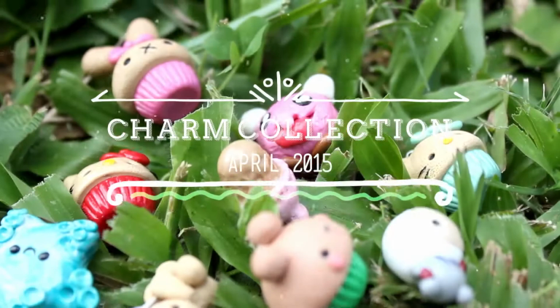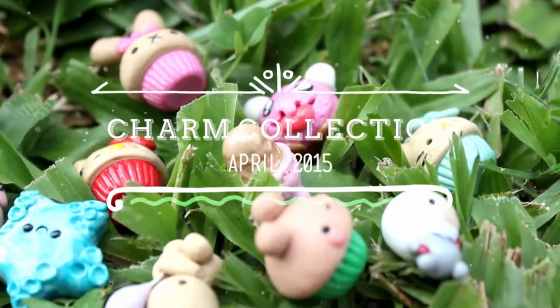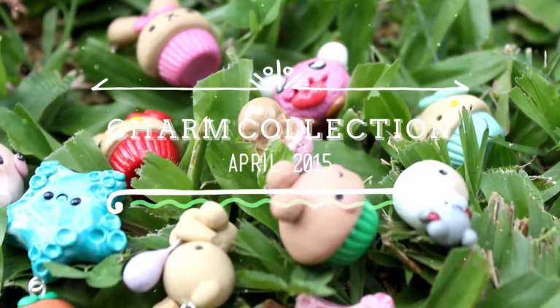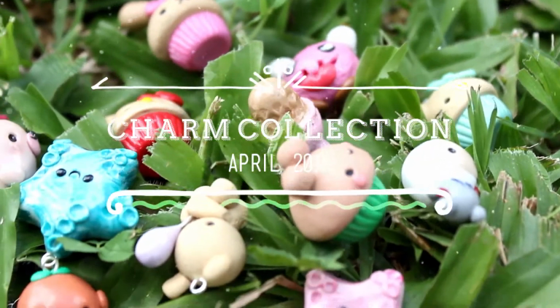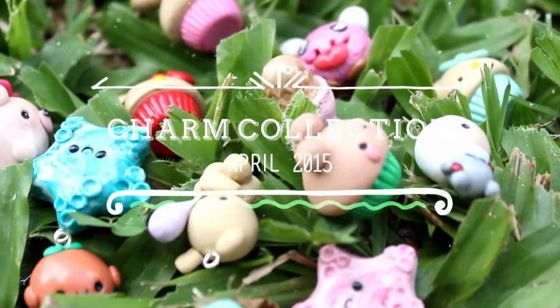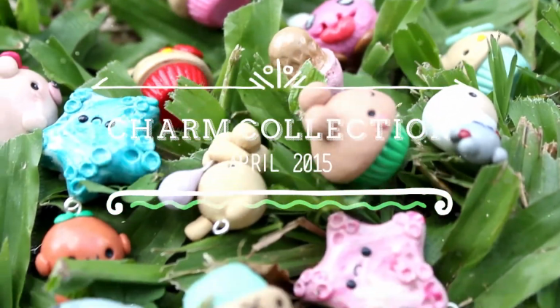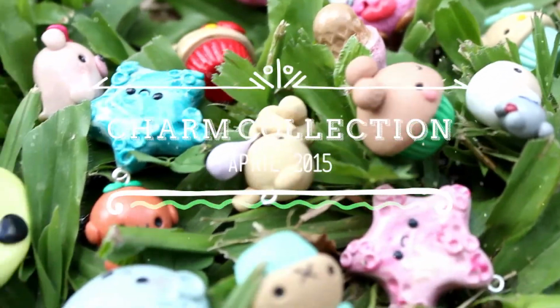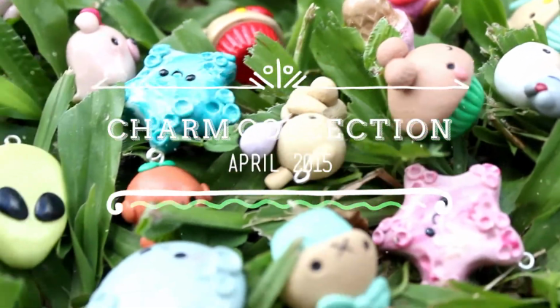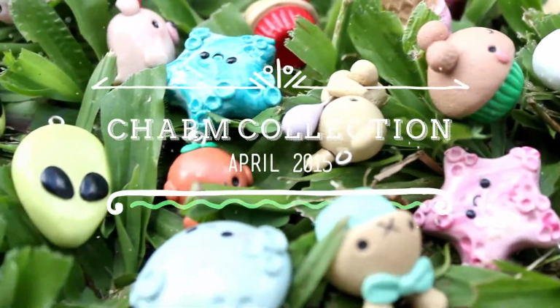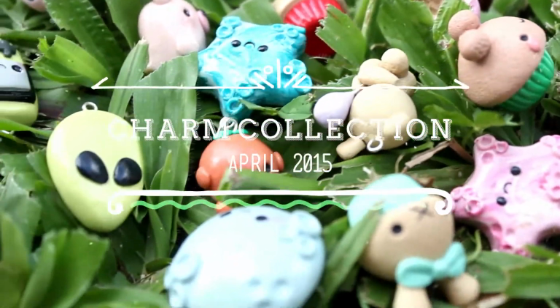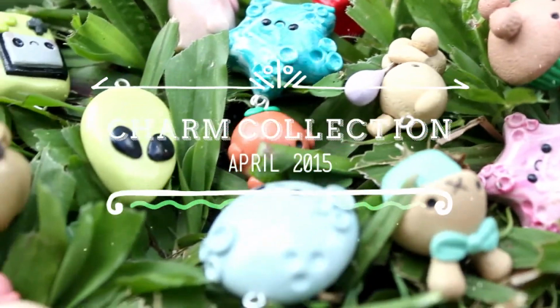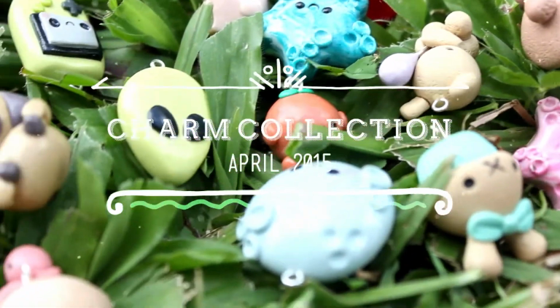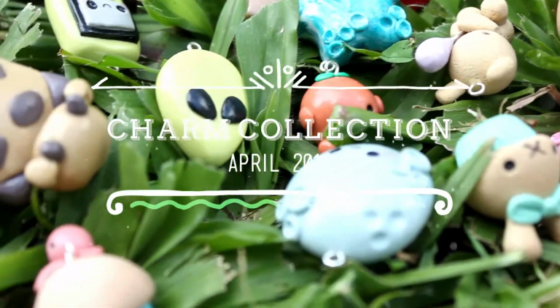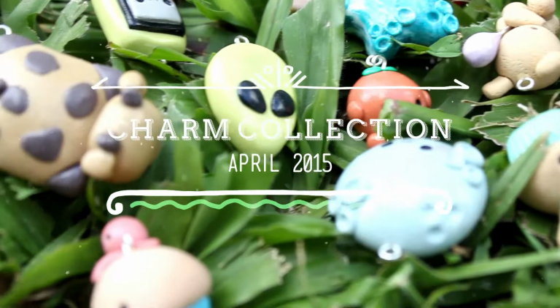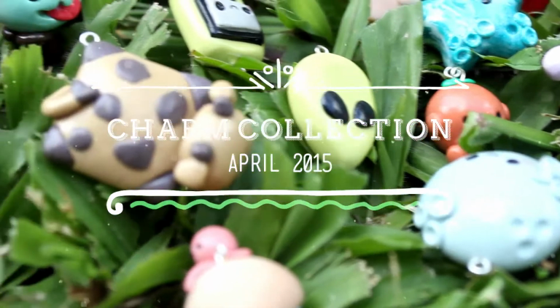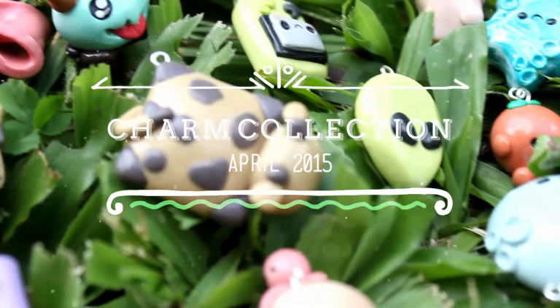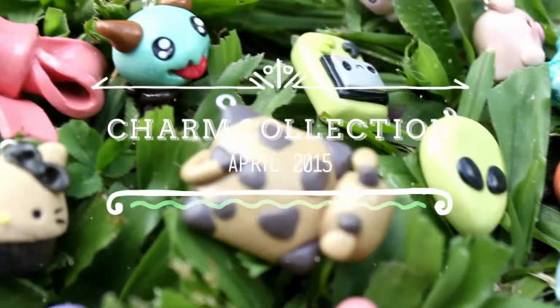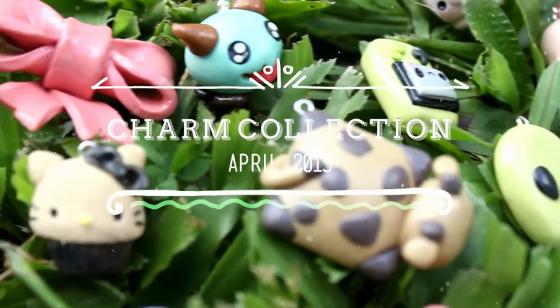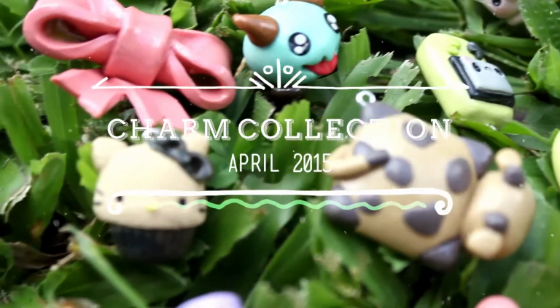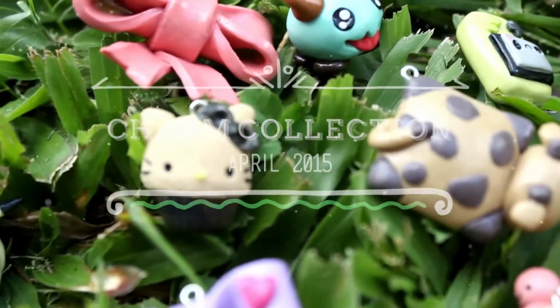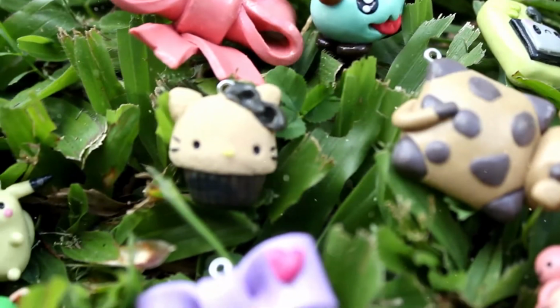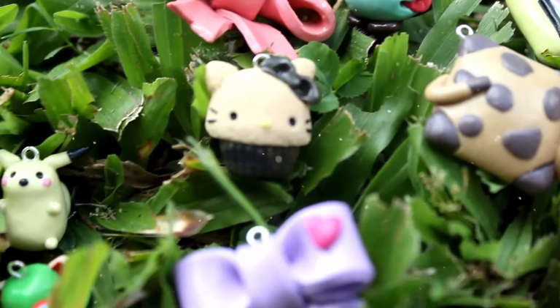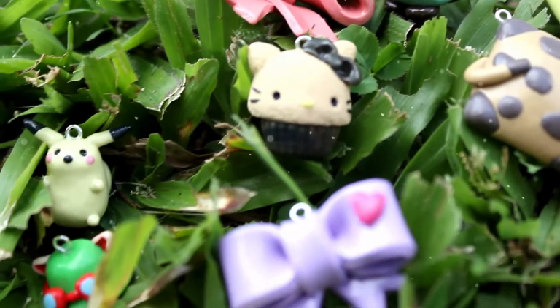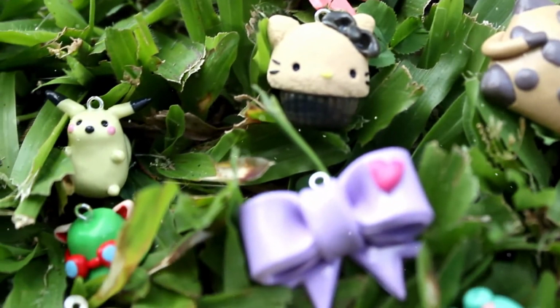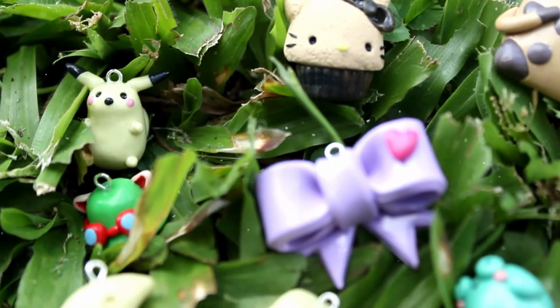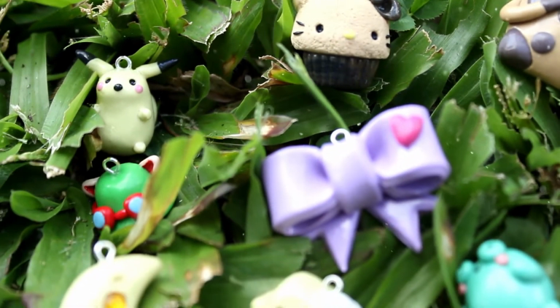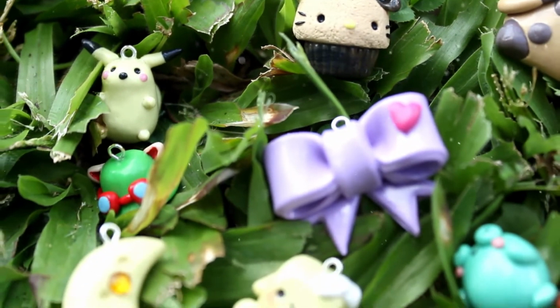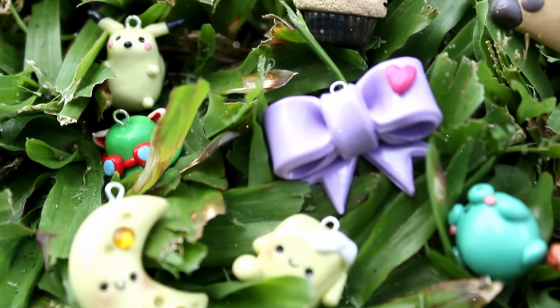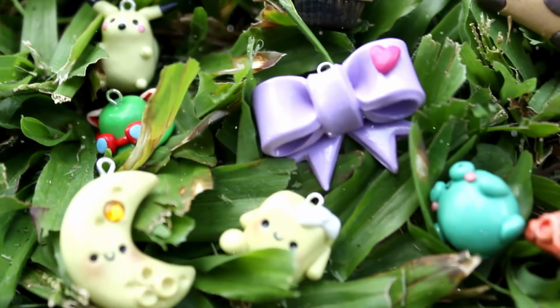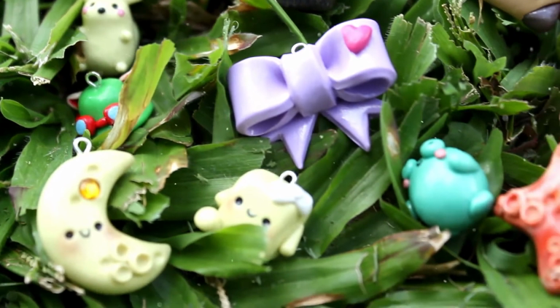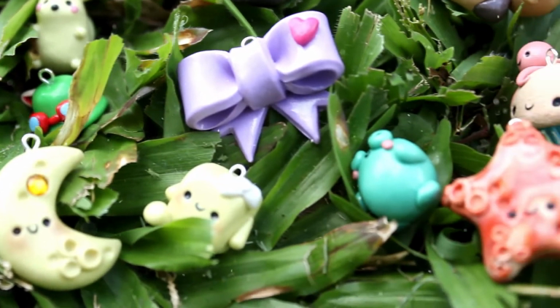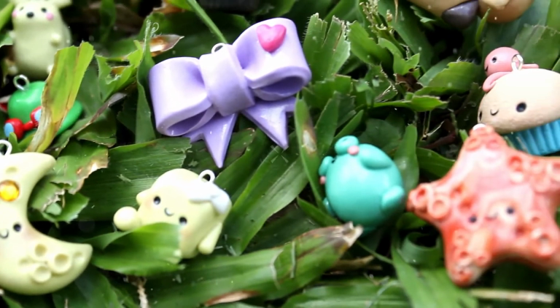Hey guys, it's Daisy here! Welcome to my charm collection update of April. I made a lot of charms this month that I'm excited to show you, so let's check it out!